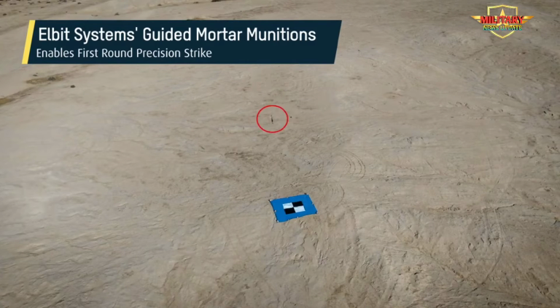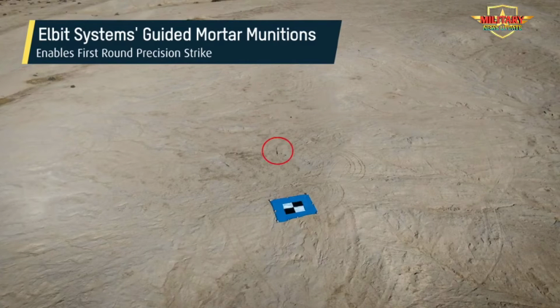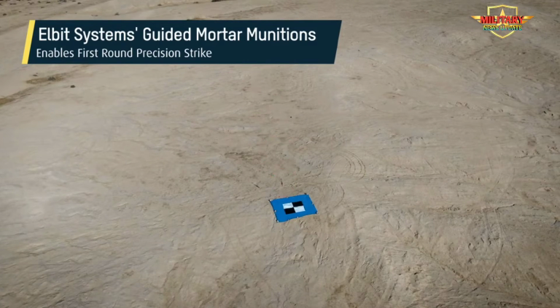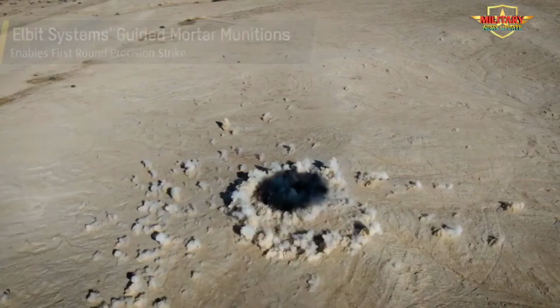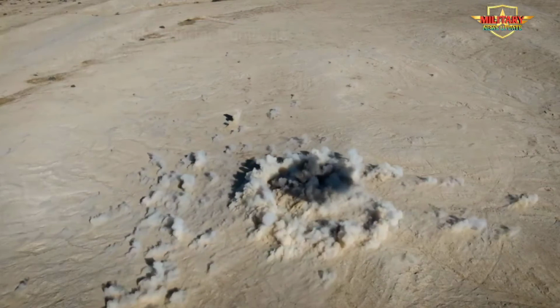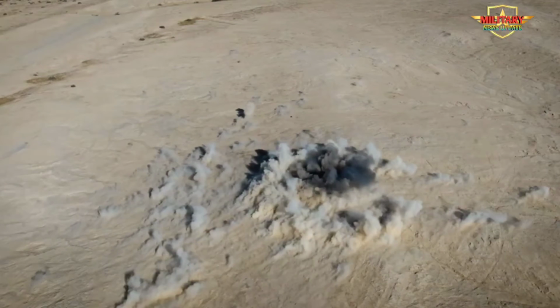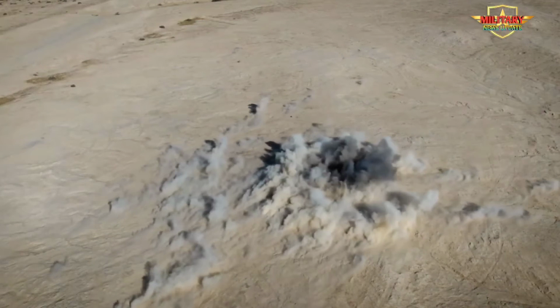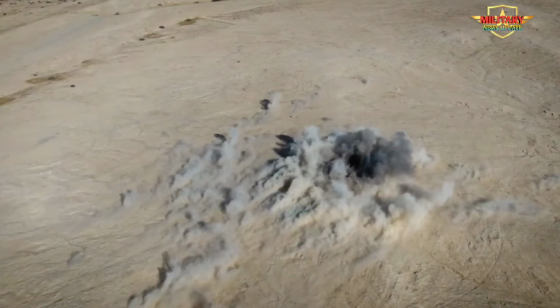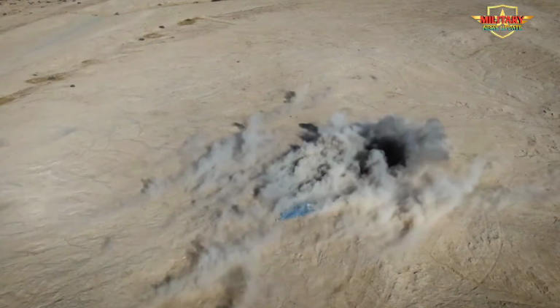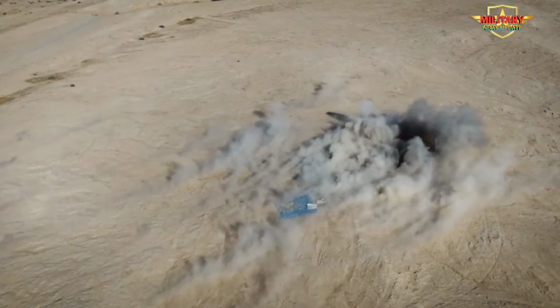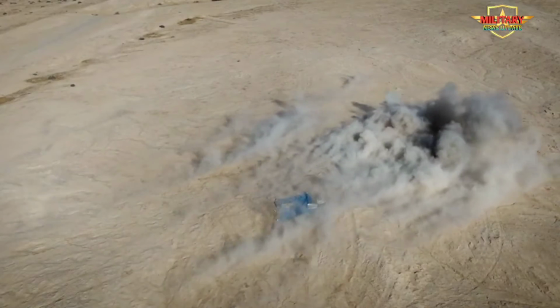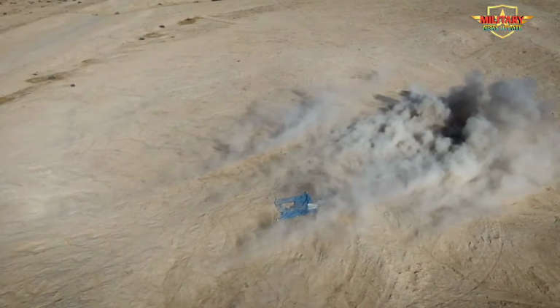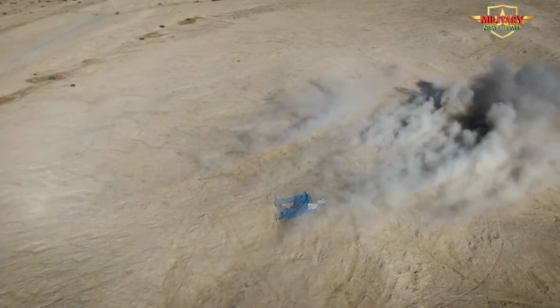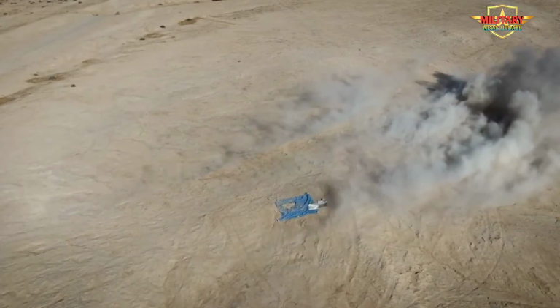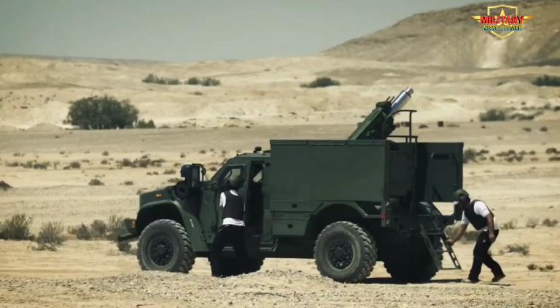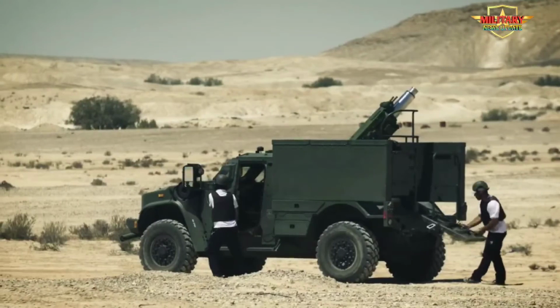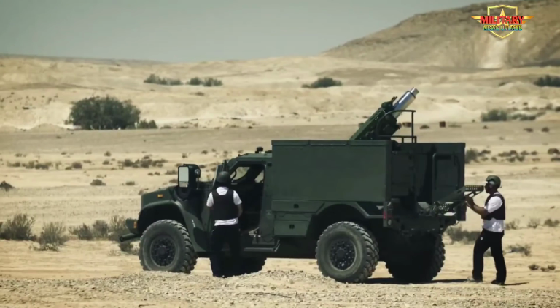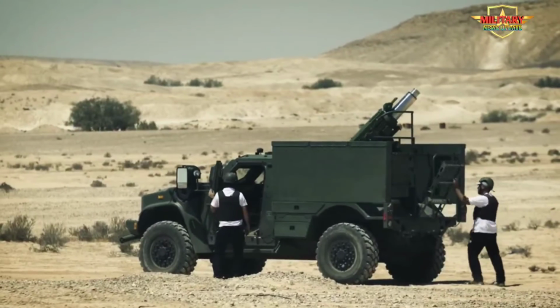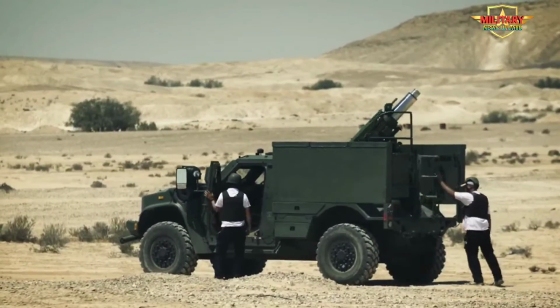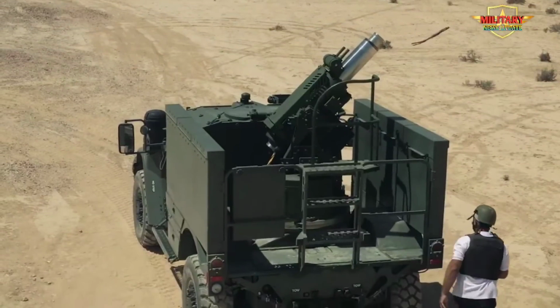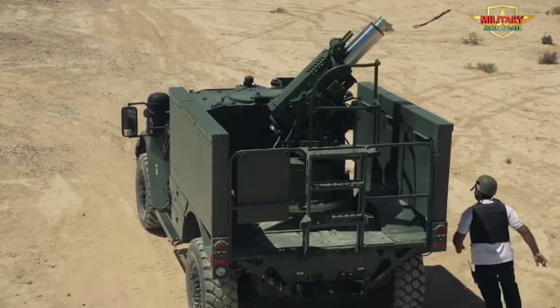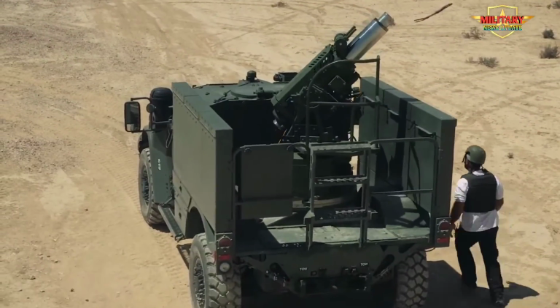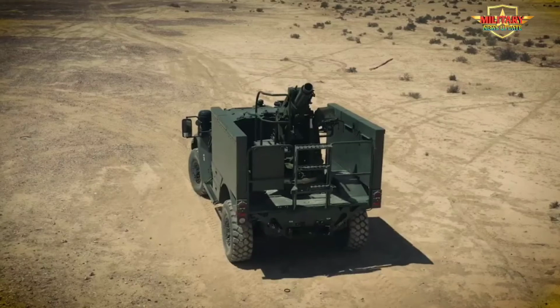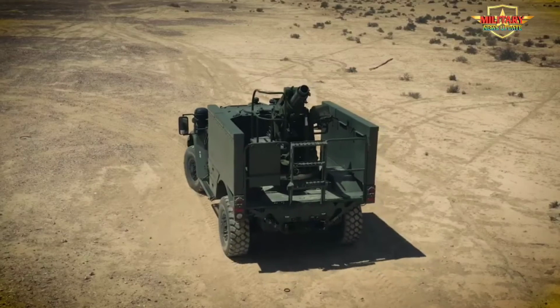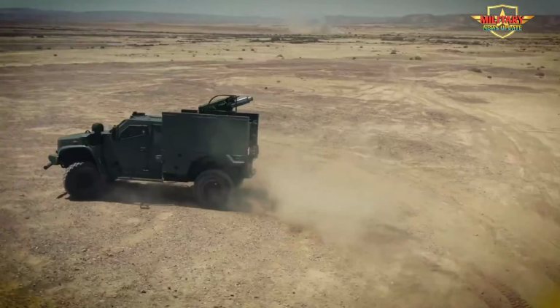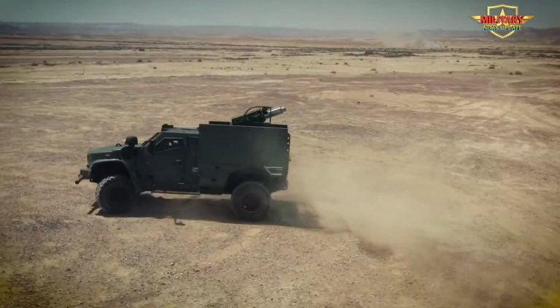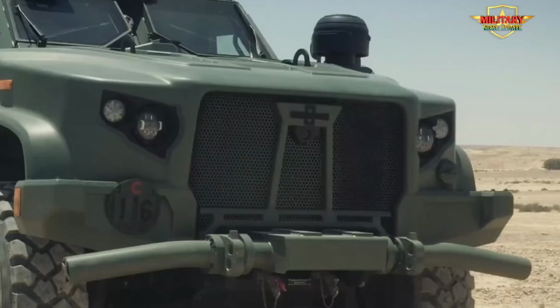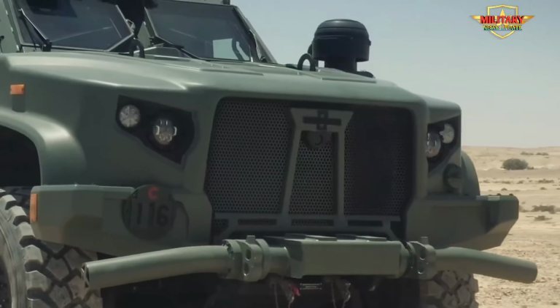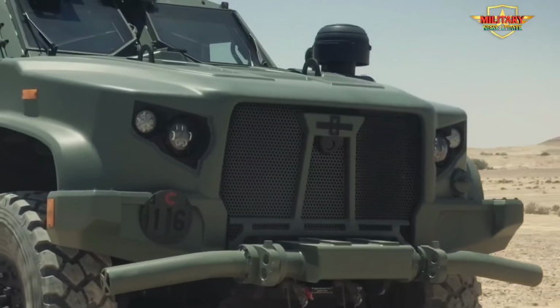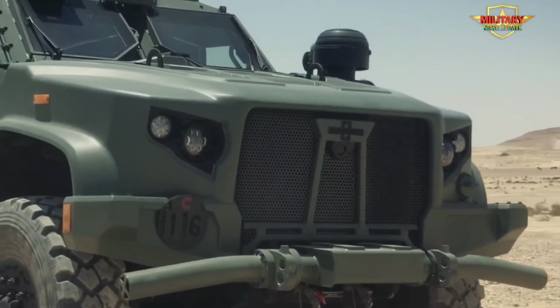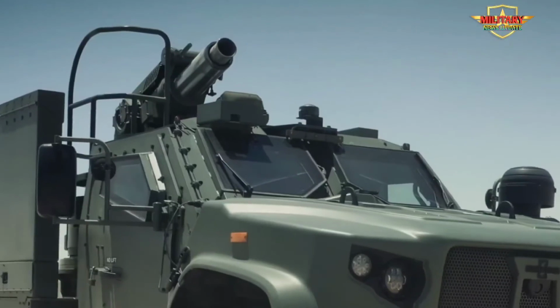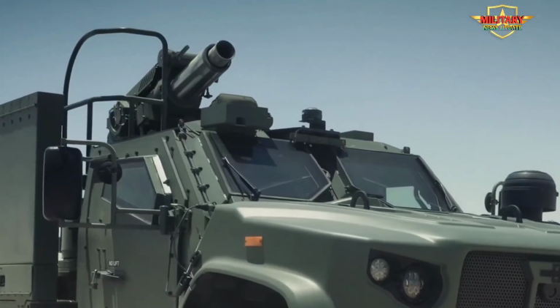The soft recoil allows the Spear to be mounted on a variety of high-mobility light tactical vehicles such as HMMWVs, Jeeps, and other high-mobility rapid deployment wheeled platforms, as well as larger wheeled or tracked platforms.